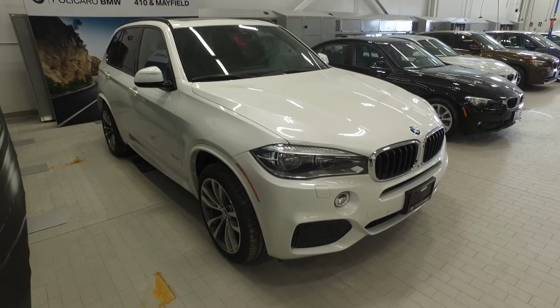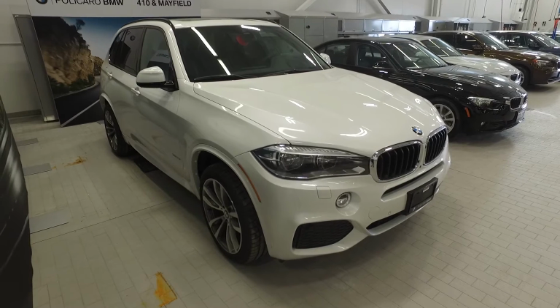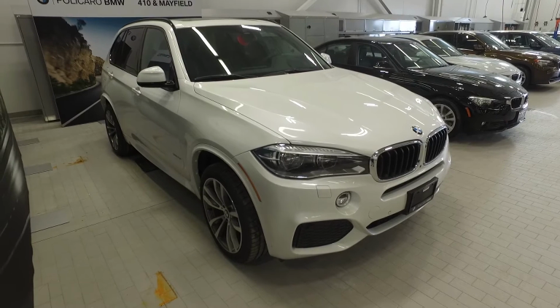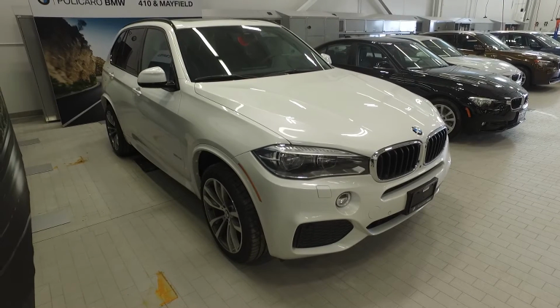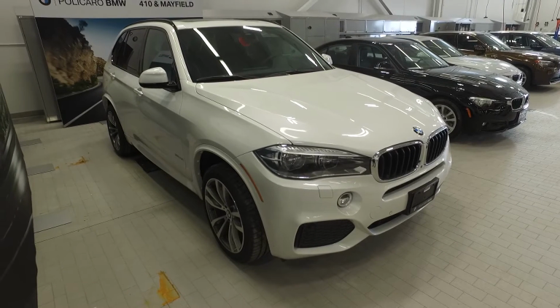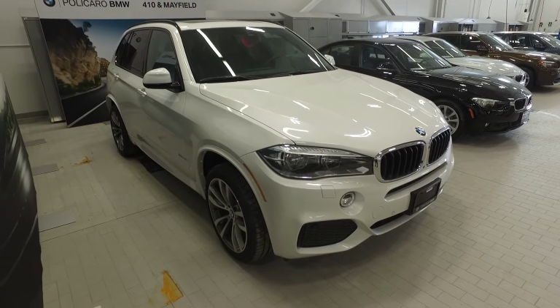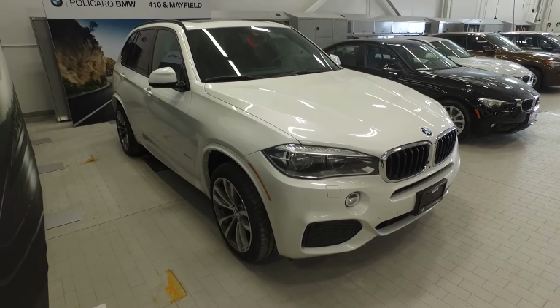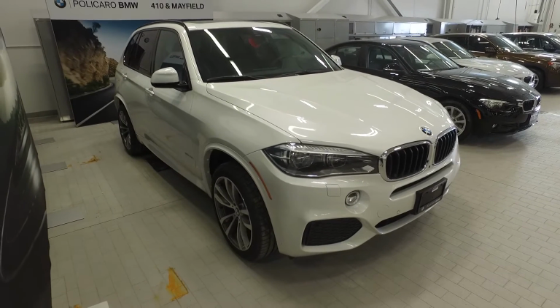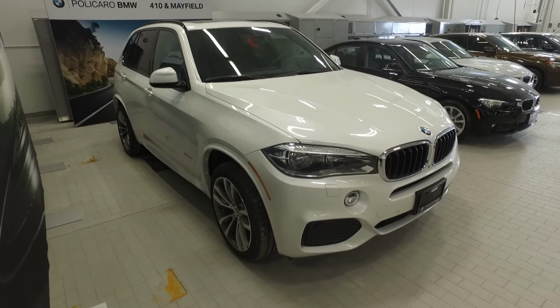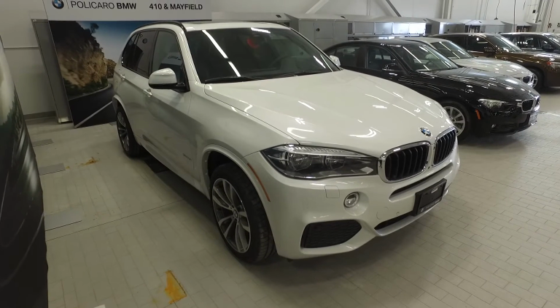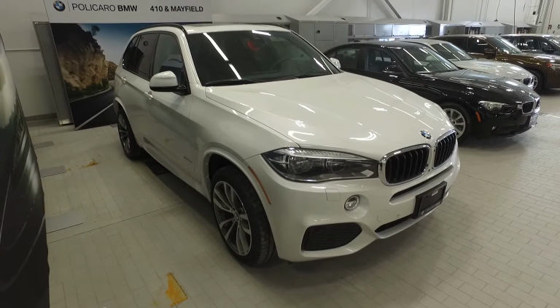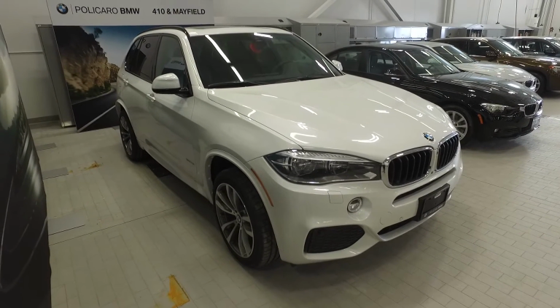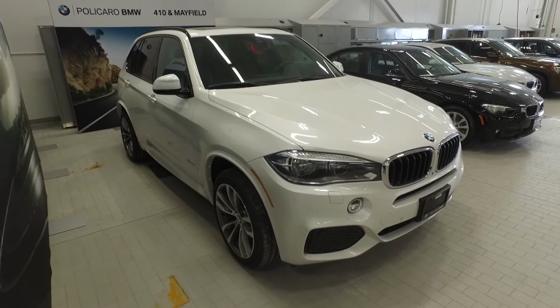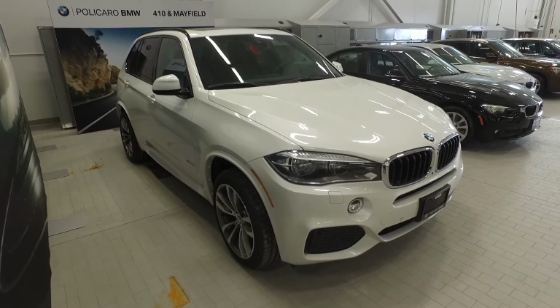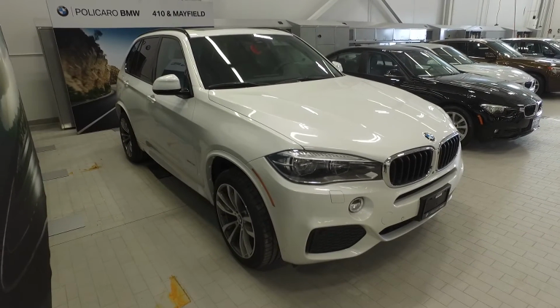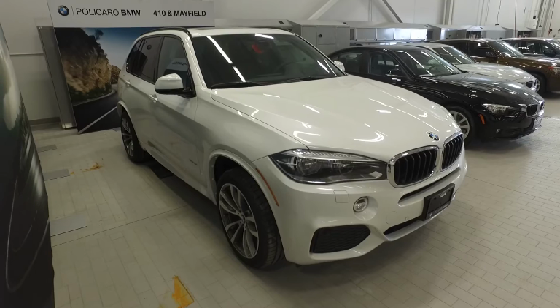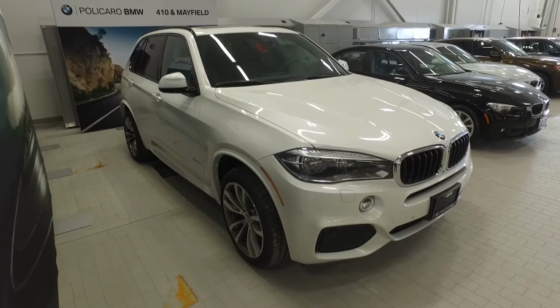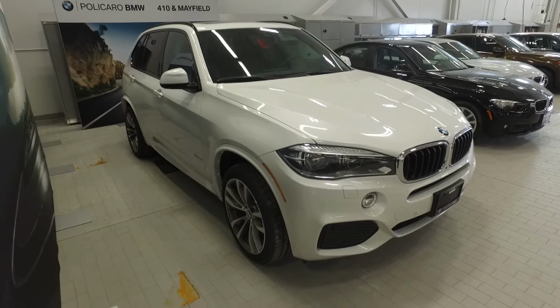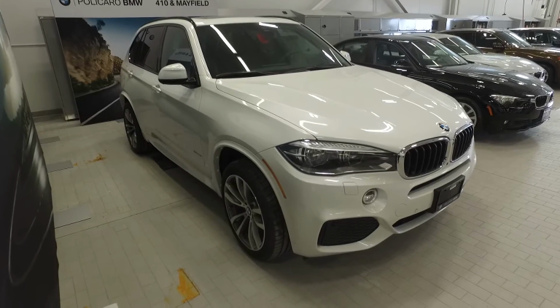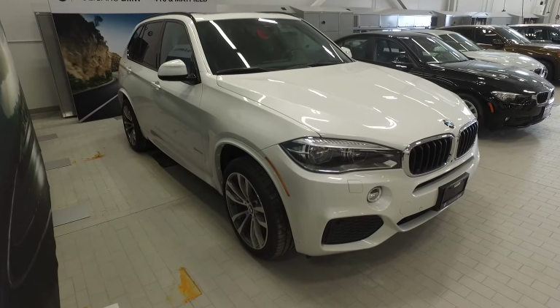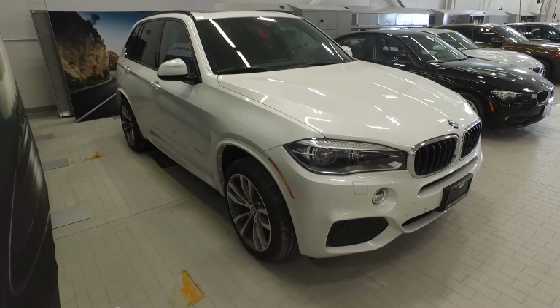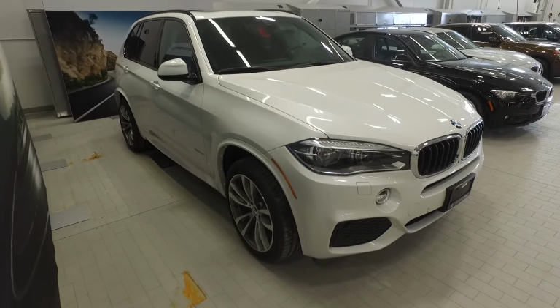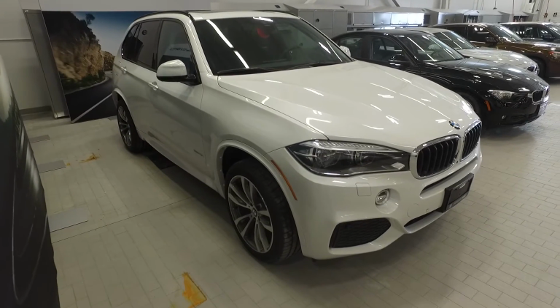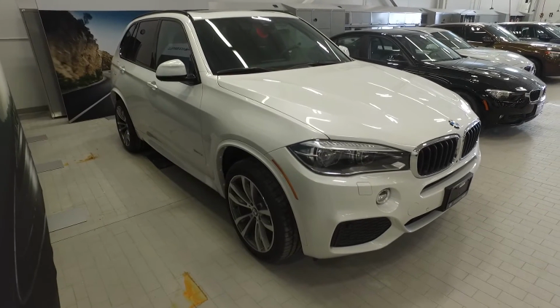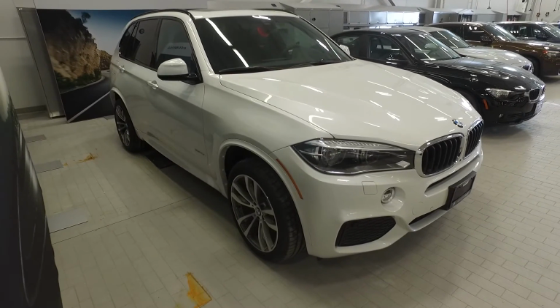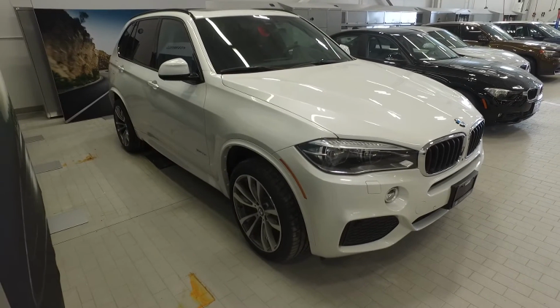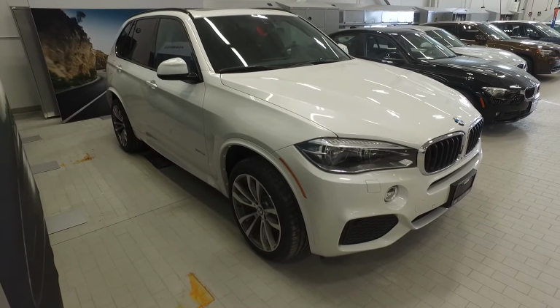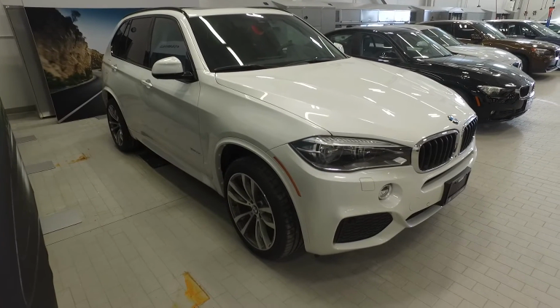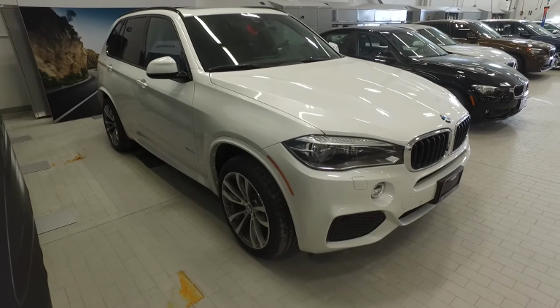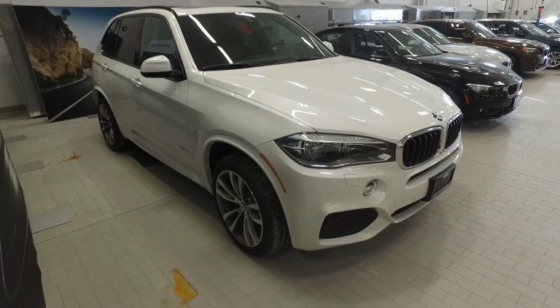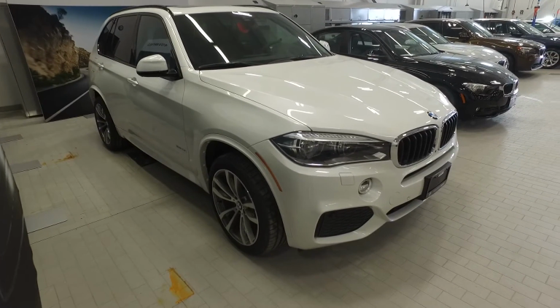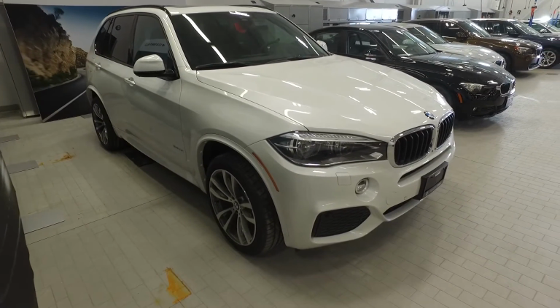Hi there guys and welcome back to Polycaro BMW located at Highway 410 and Mayfield Road in Brampton, Ontario. Today we're looking at this 2016 BMW X5 35i X-Drive.